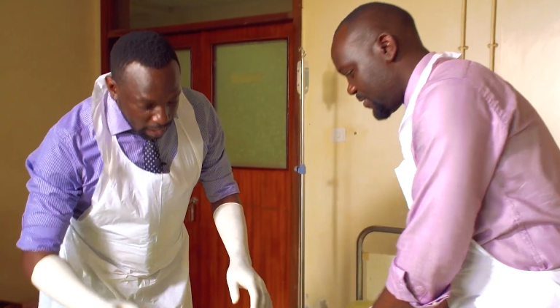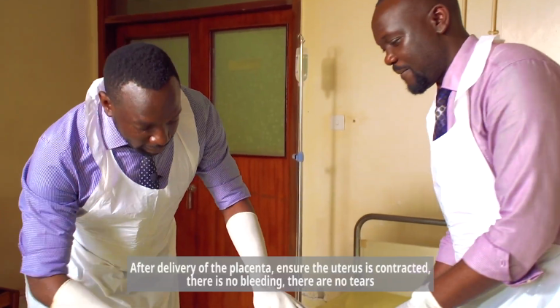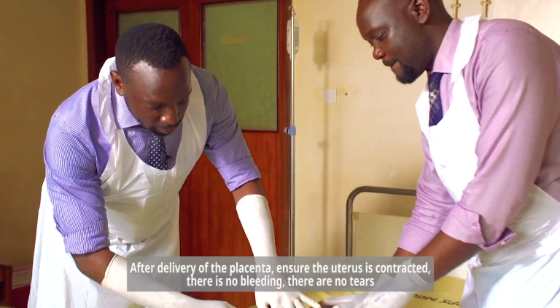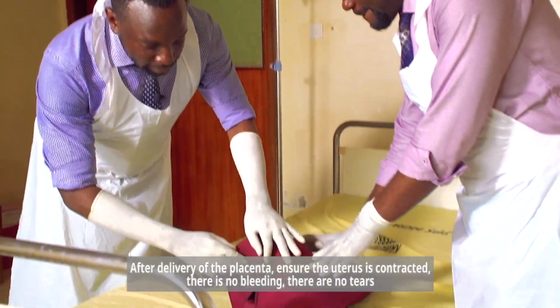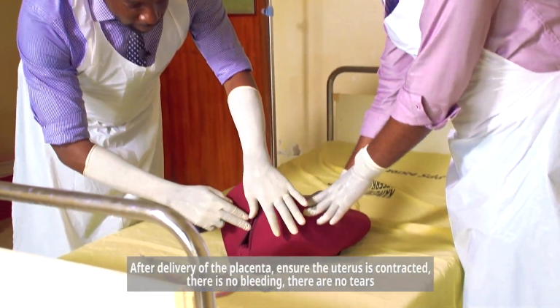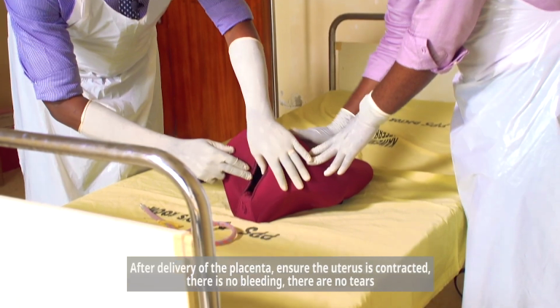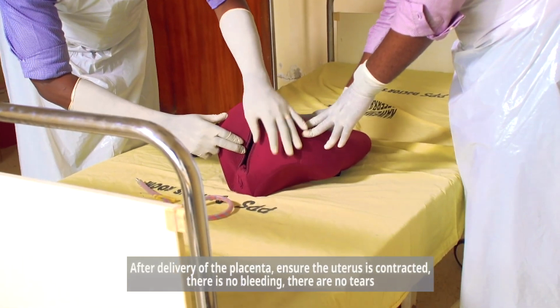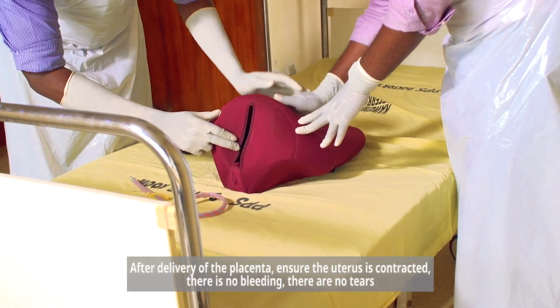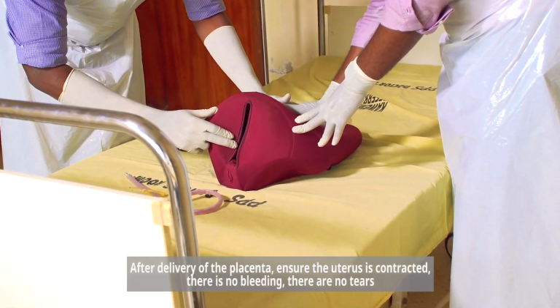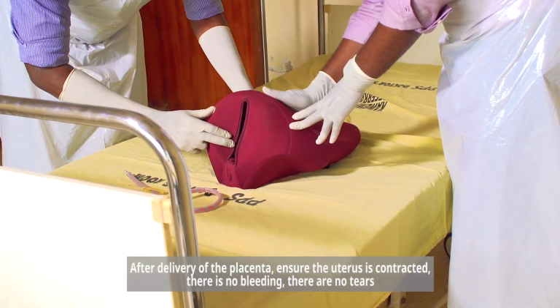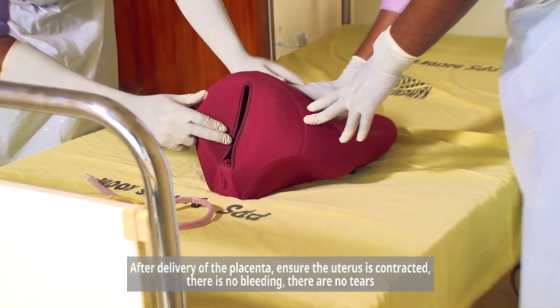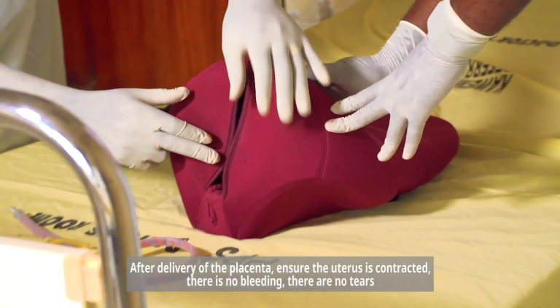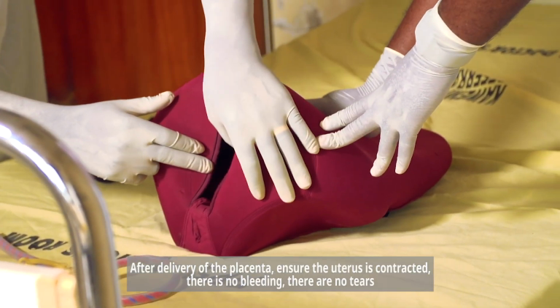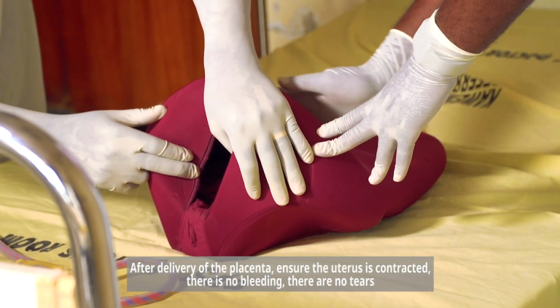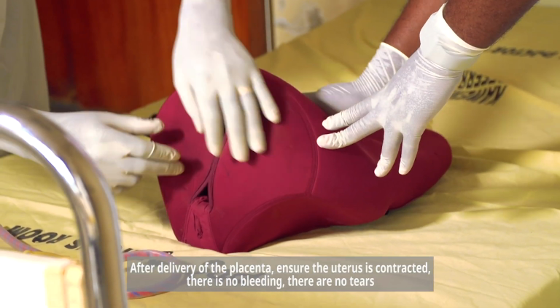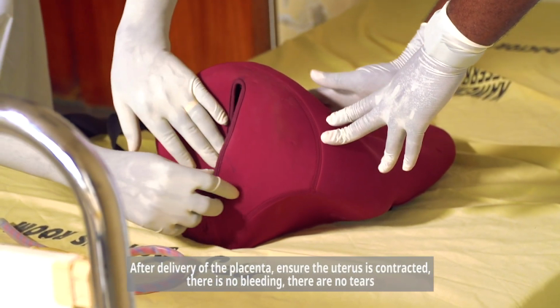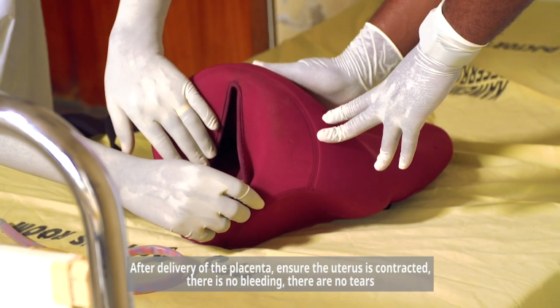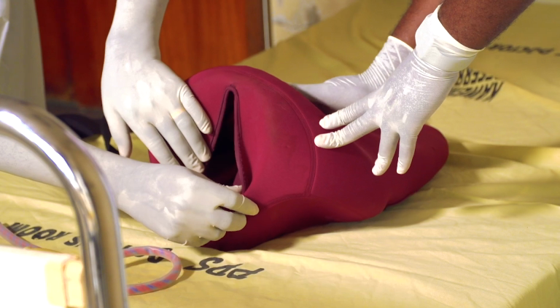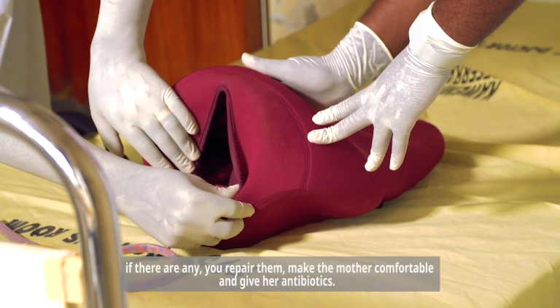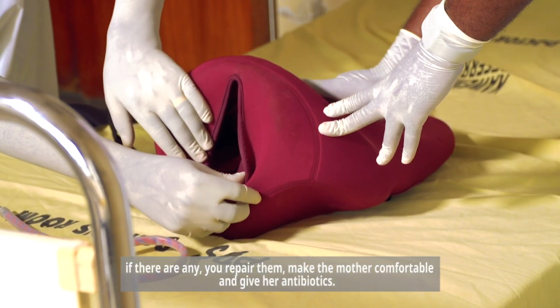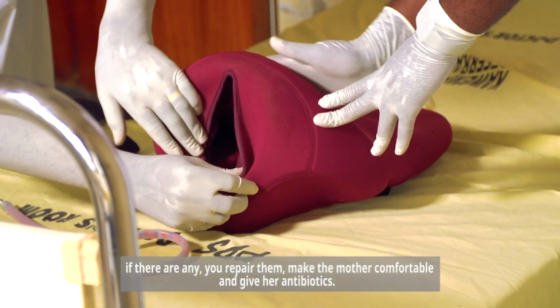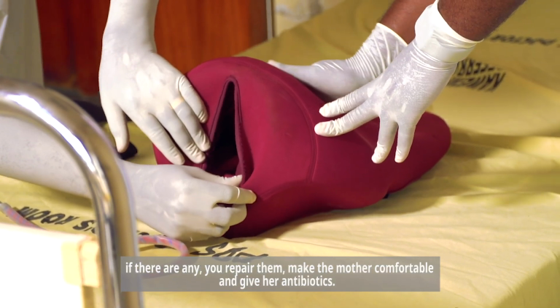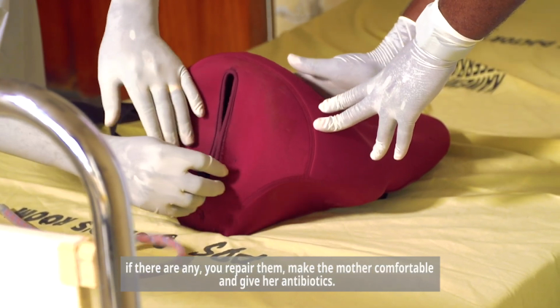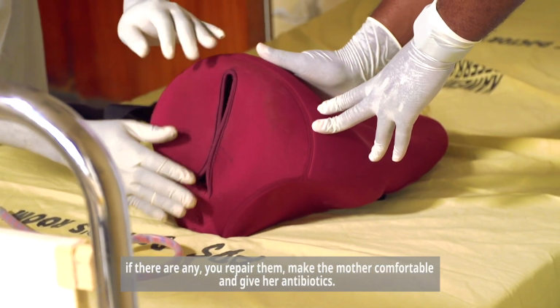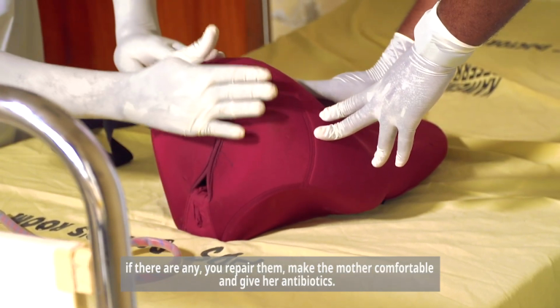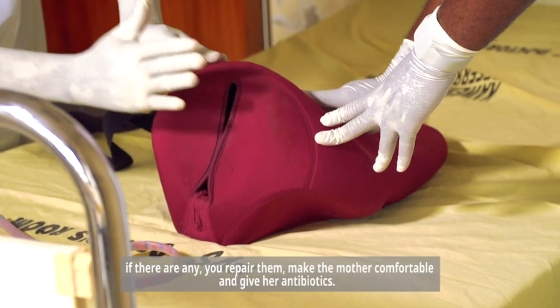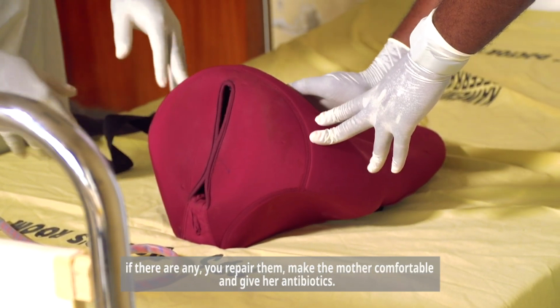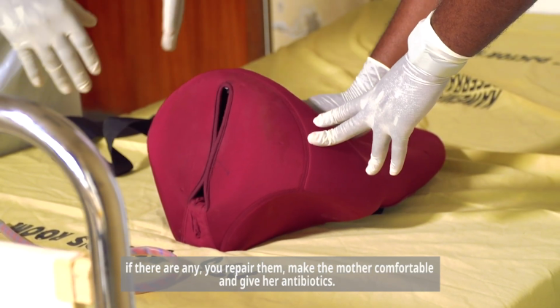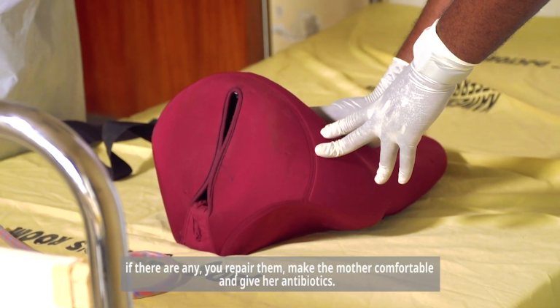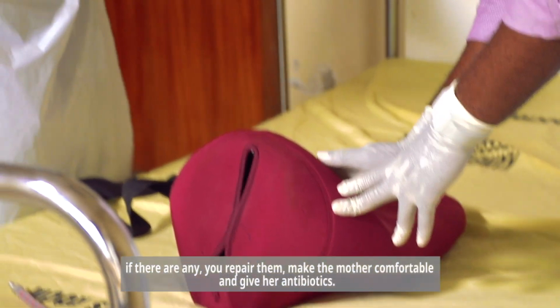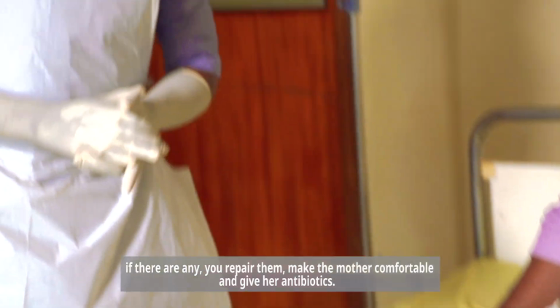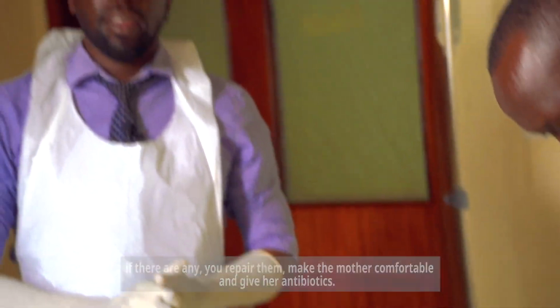After delivery of the placenta, ensure the uterus is contracted, there is no bleeding, and there are no tears. If there are any tears, repair them, make the mother comfortable, and give her antibiotics.